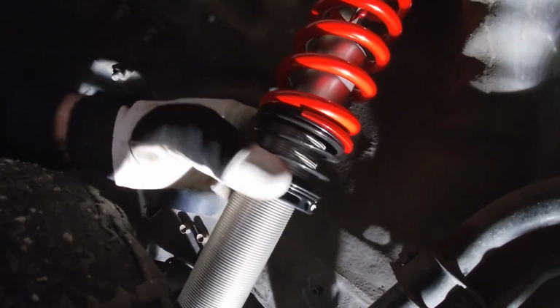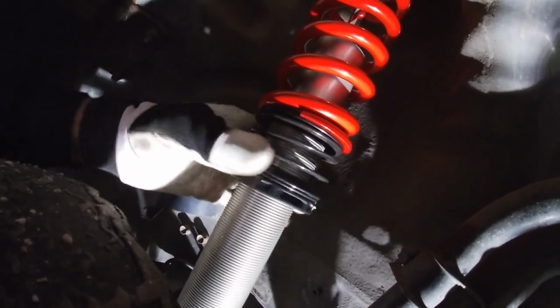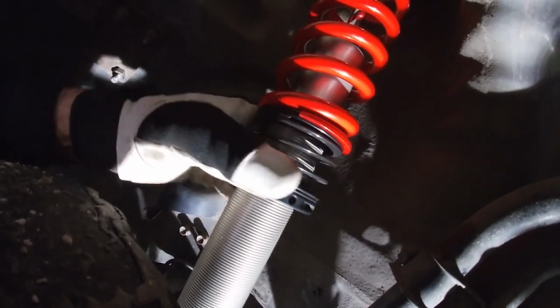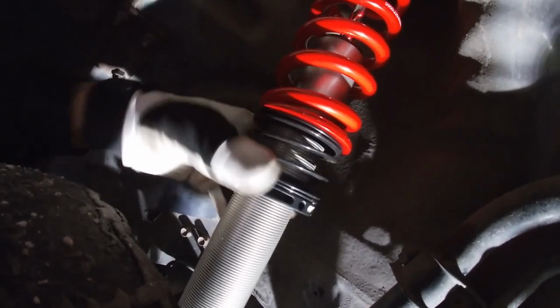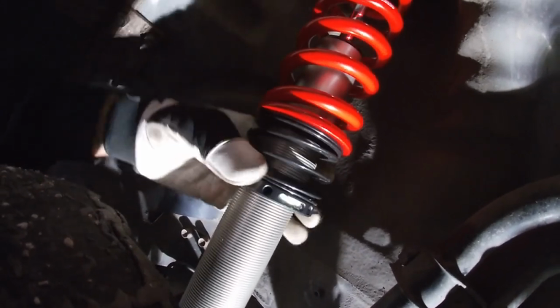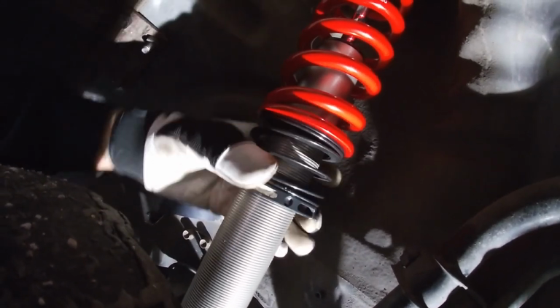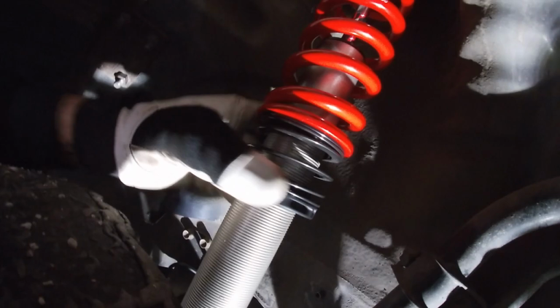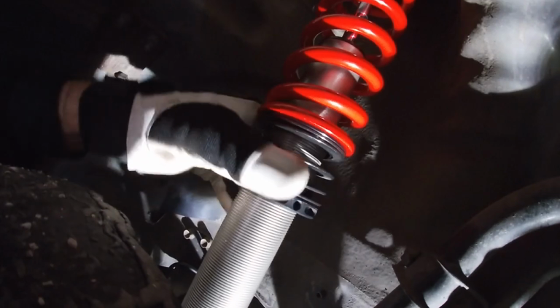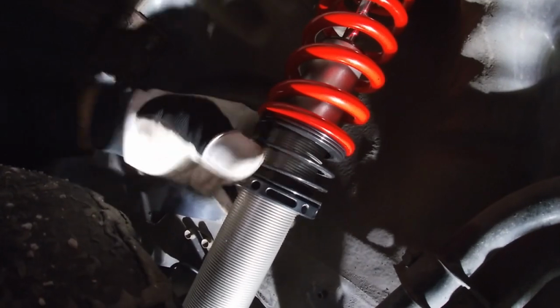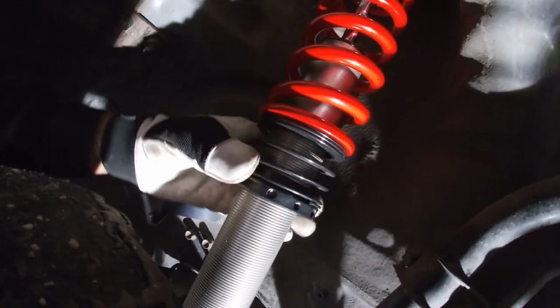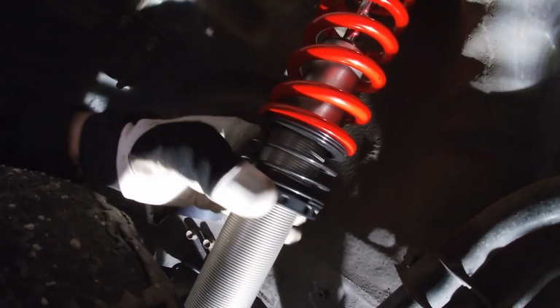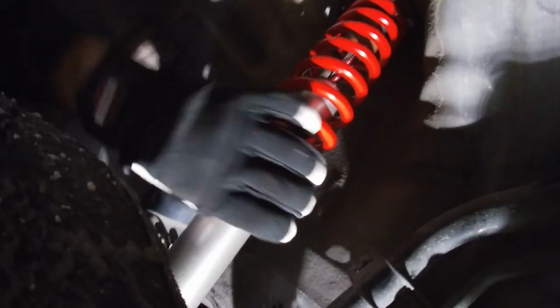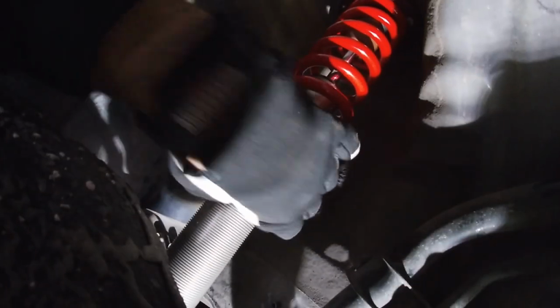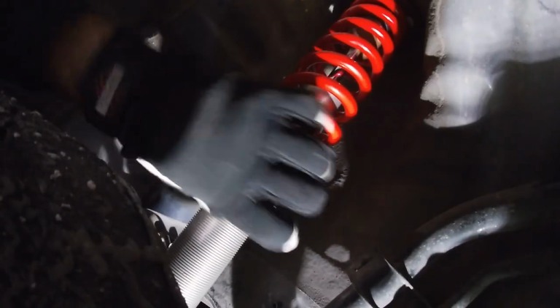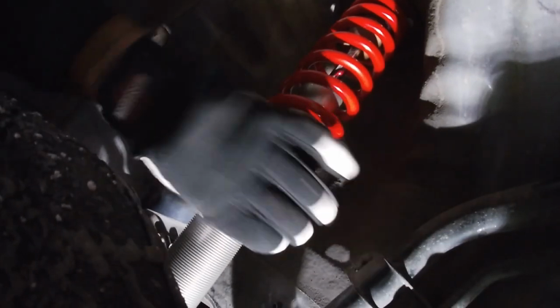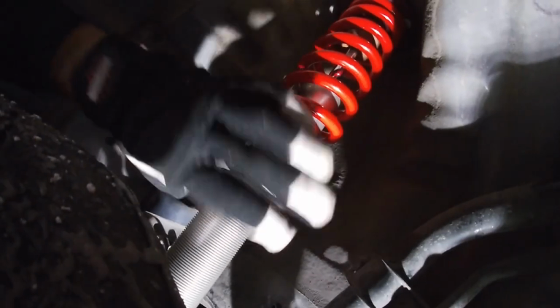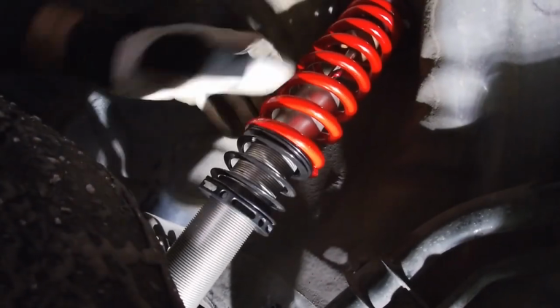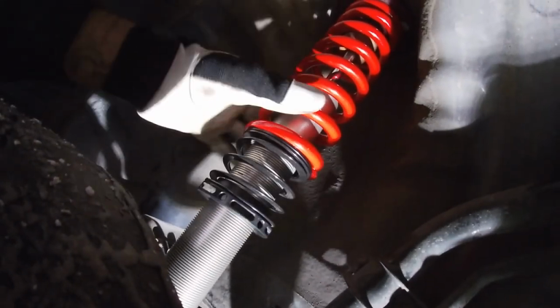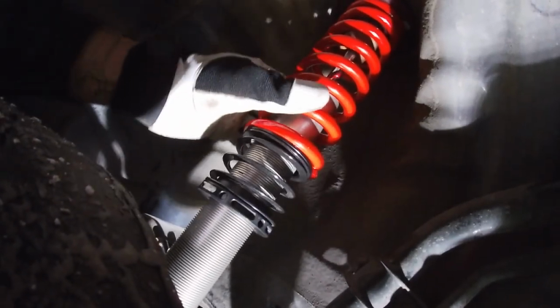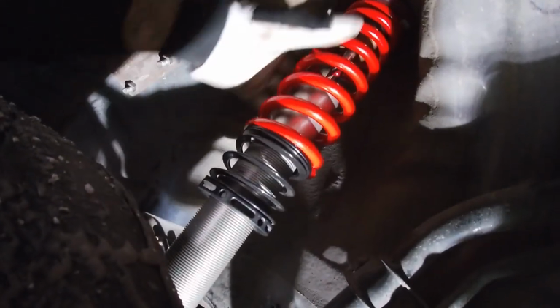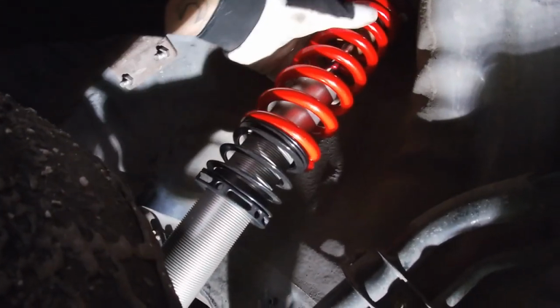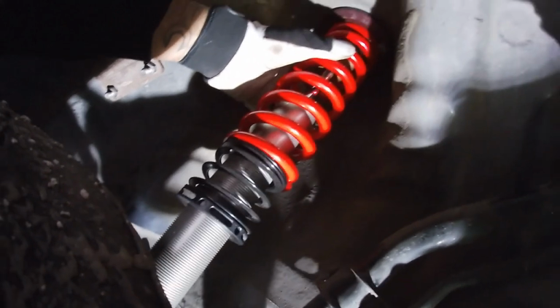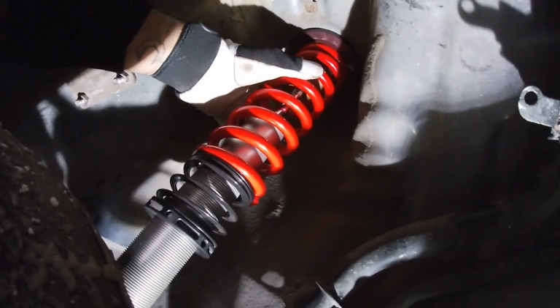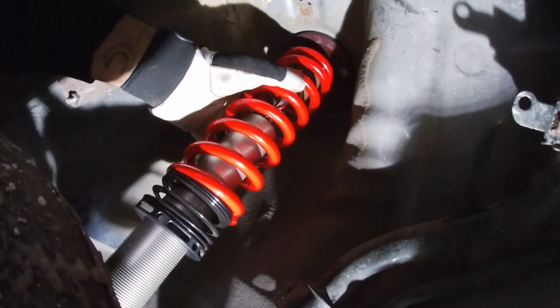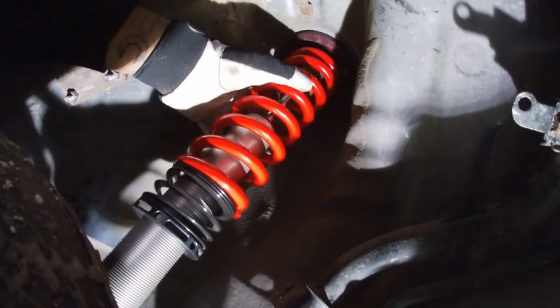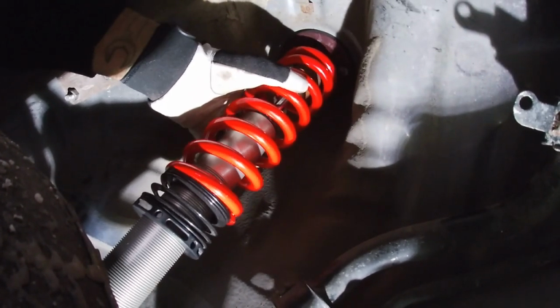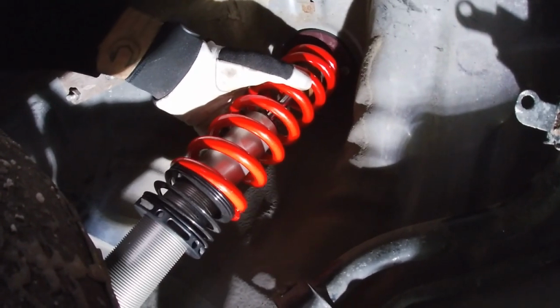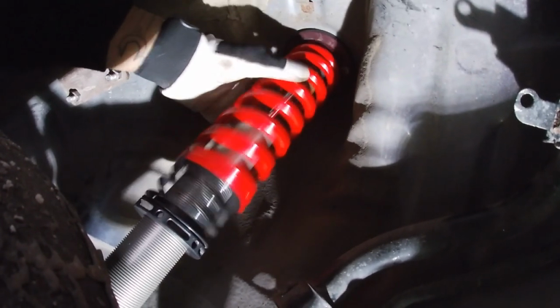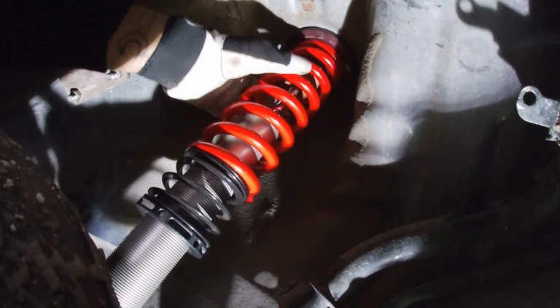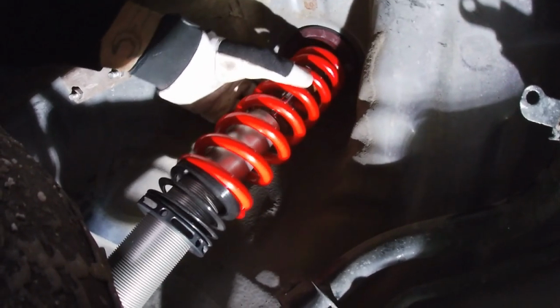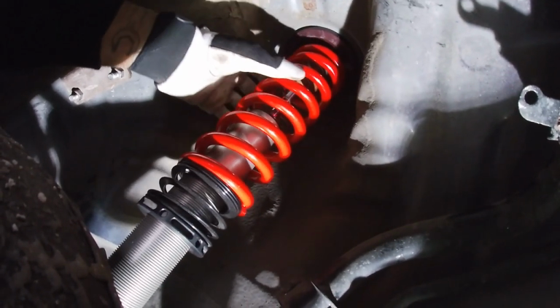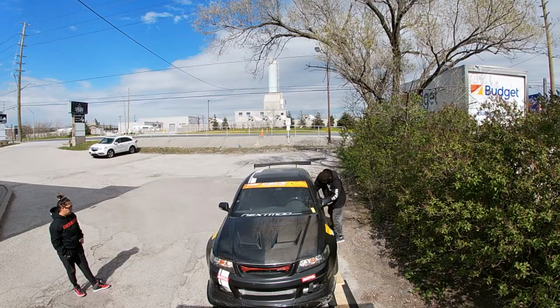With other typical coilovers, you adjust the coilover height and that will in turn adjust the height of the car. In this case the coilover is at a fixed position and the spring is what you're adjusting.